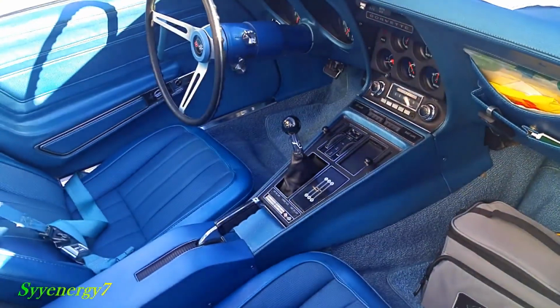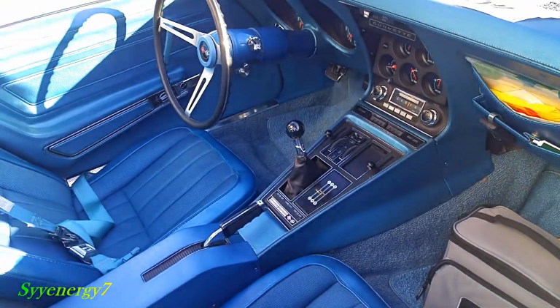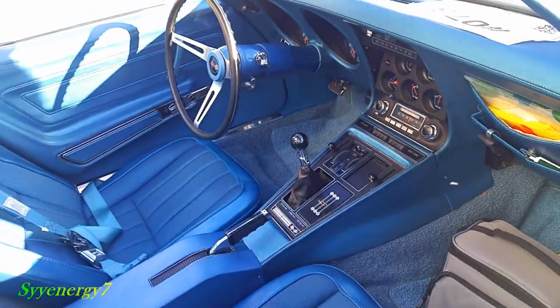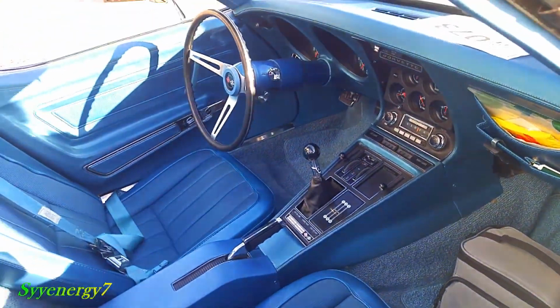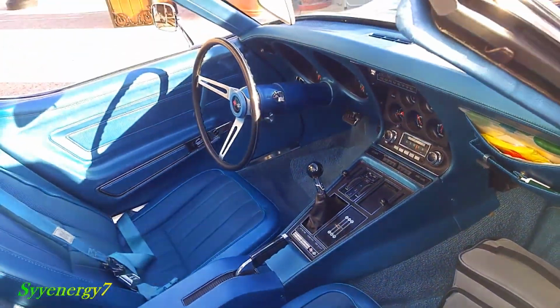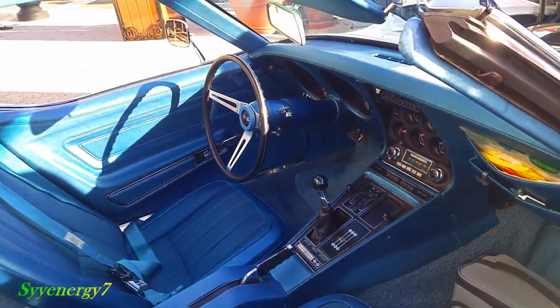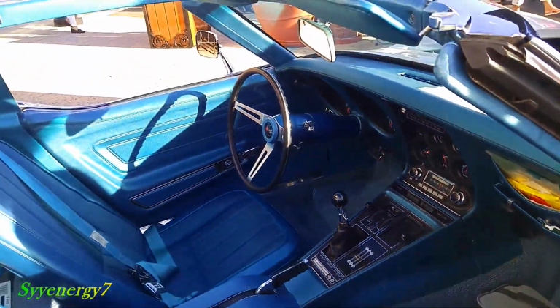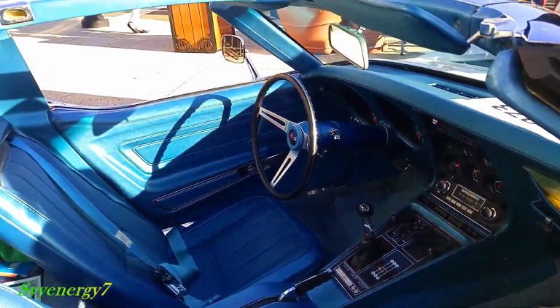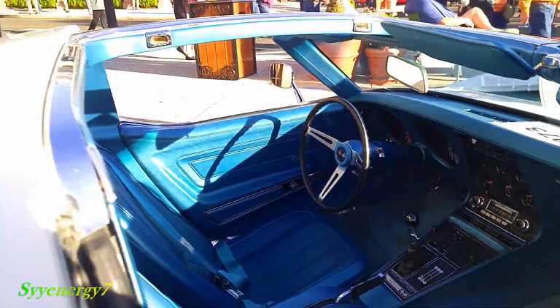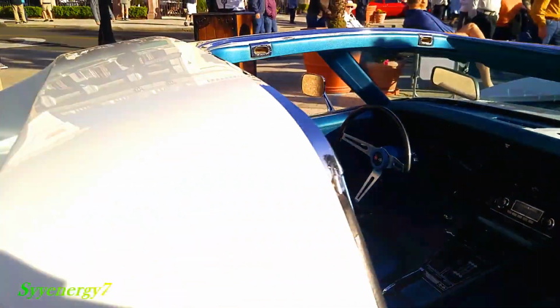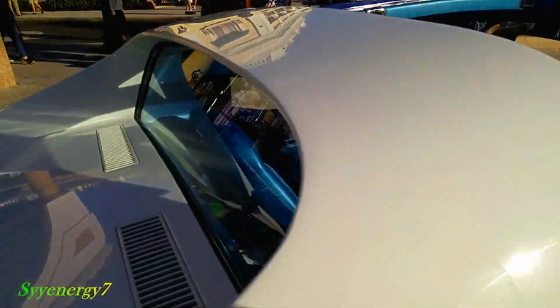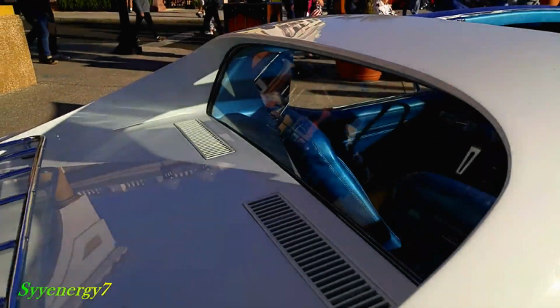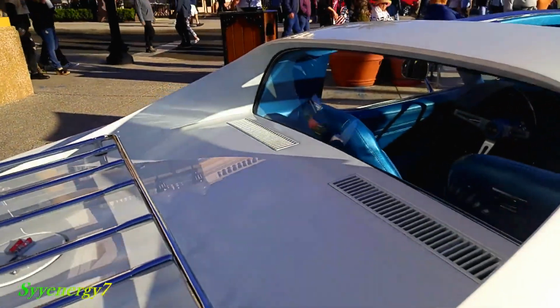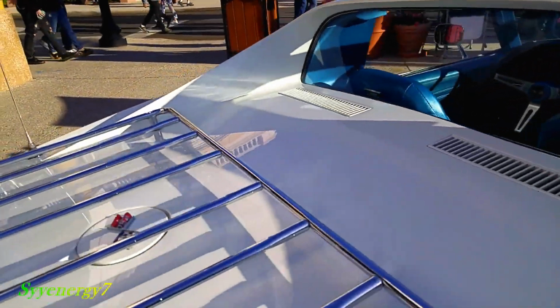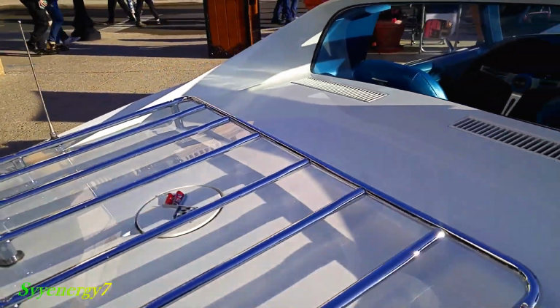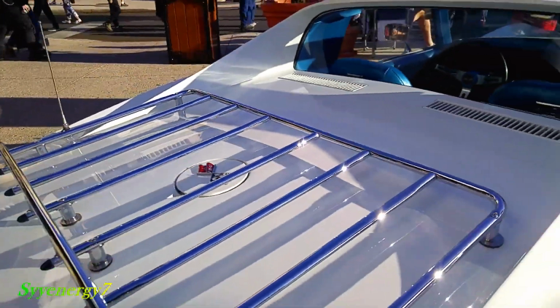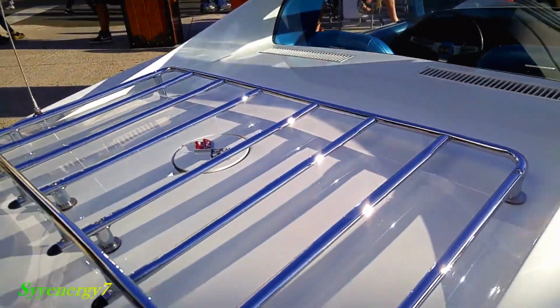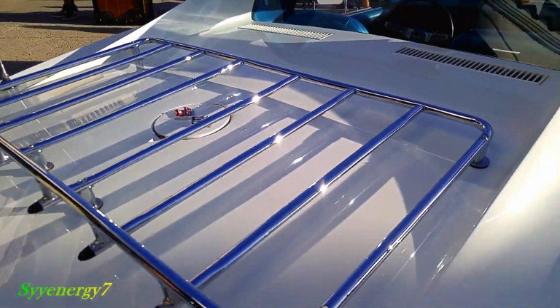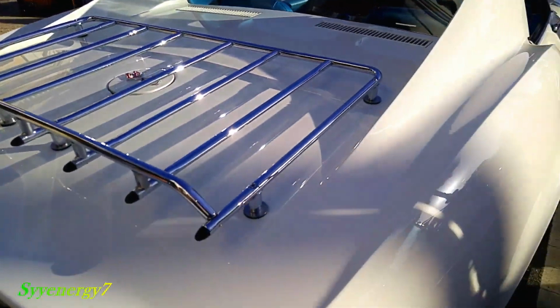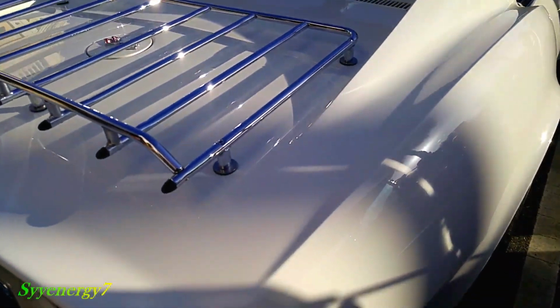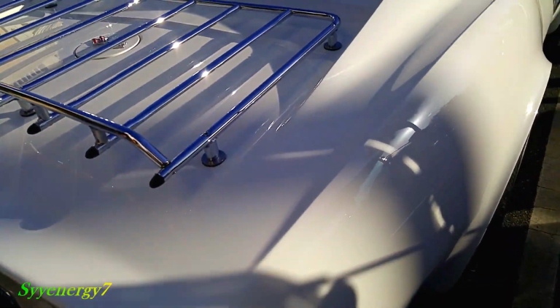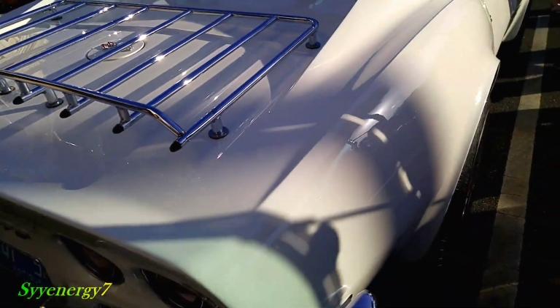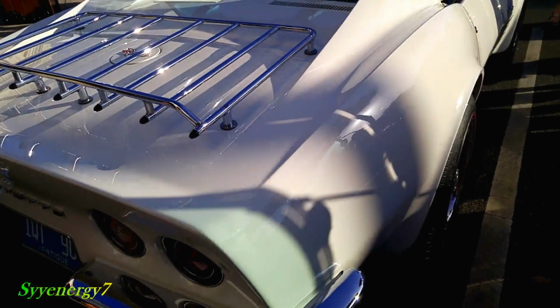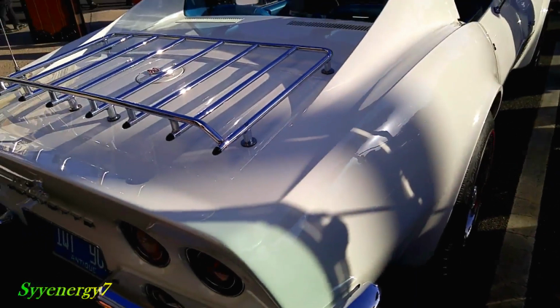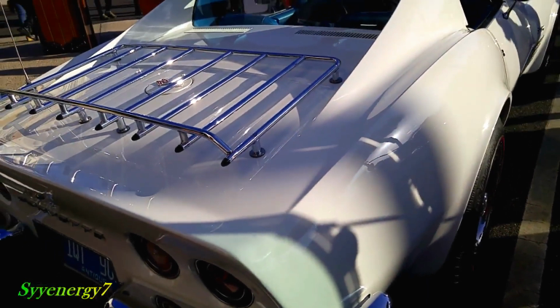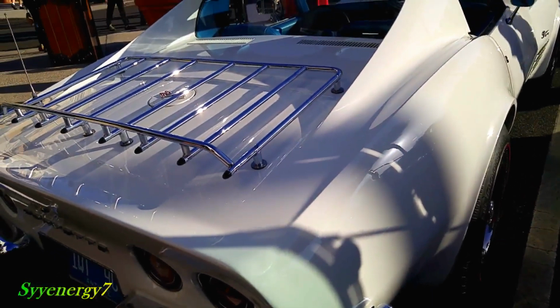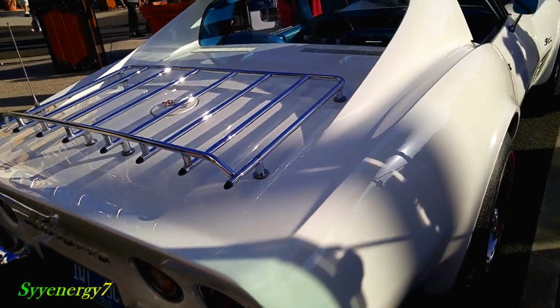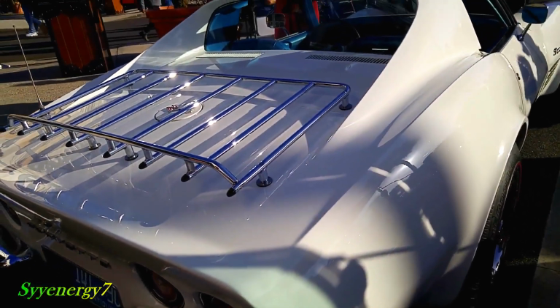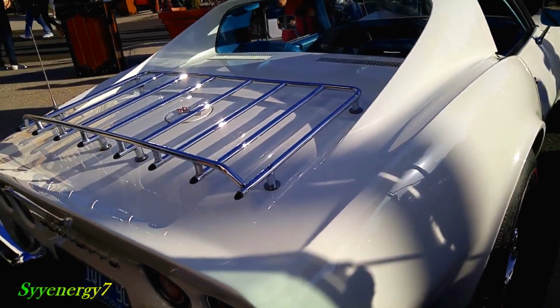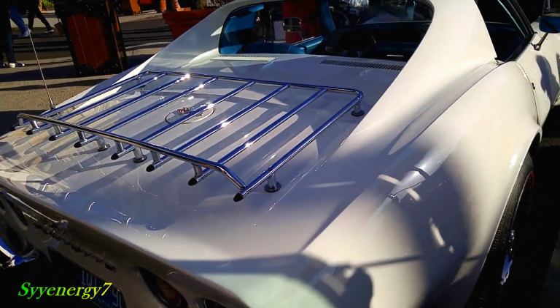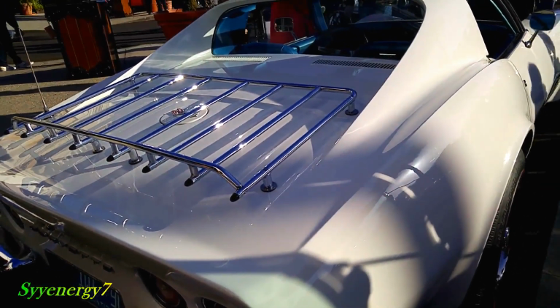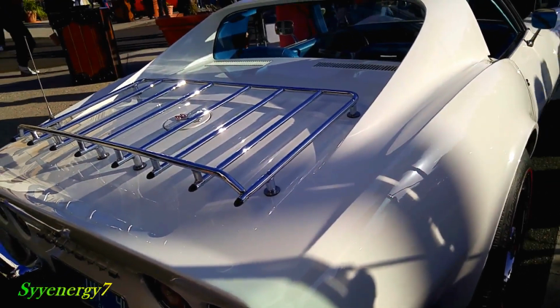It's got a five-speed in it. I guess it's a Tremec trans. Is that a five-speed Tremec trans? Big trans — I've got the four-speed sitting at home. It's like a Tremec in it.